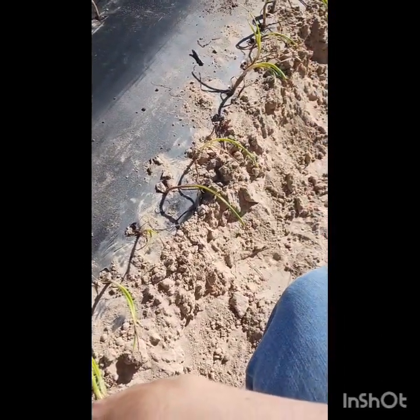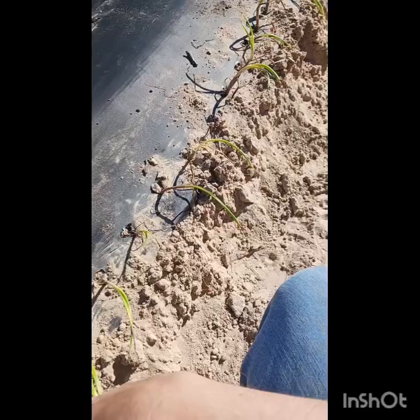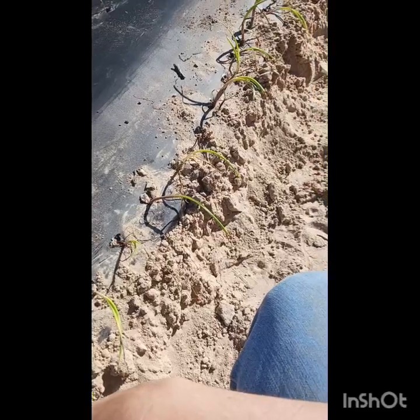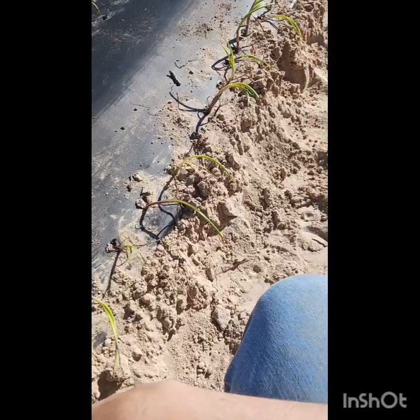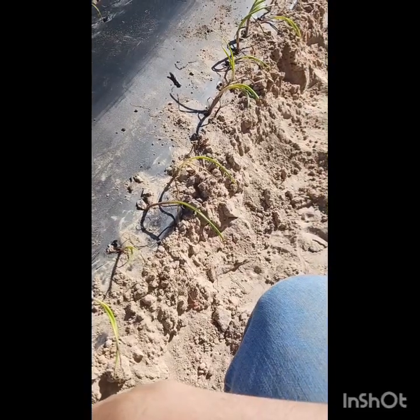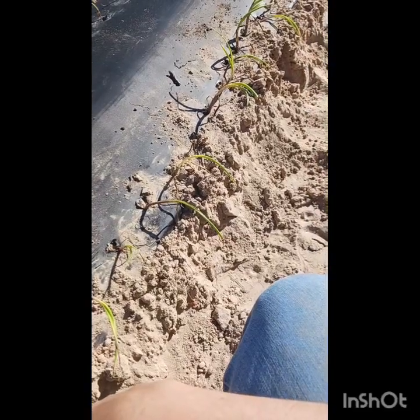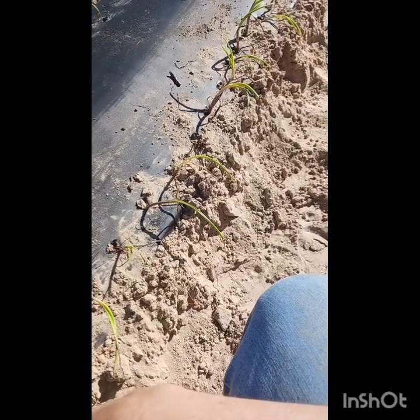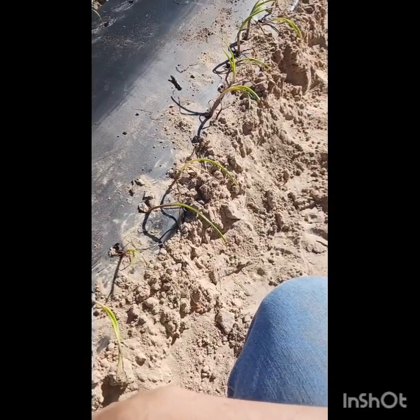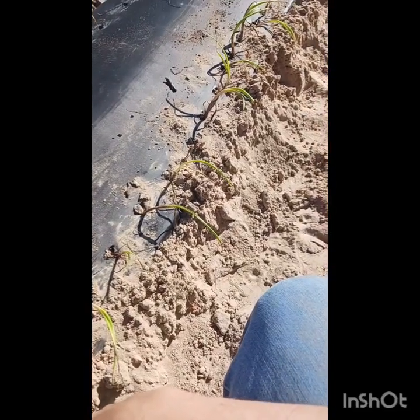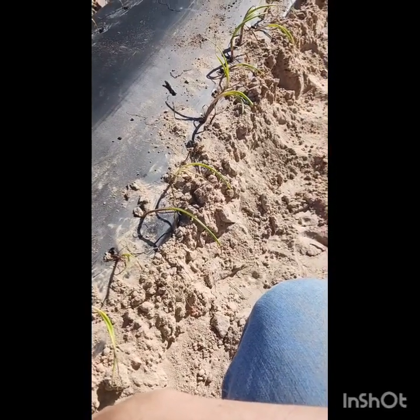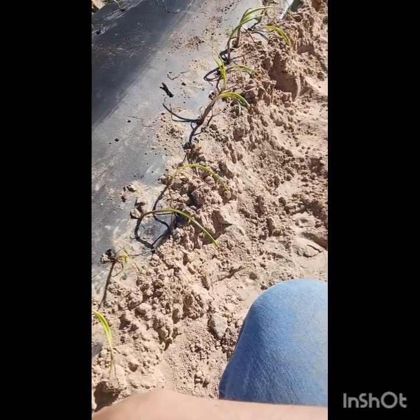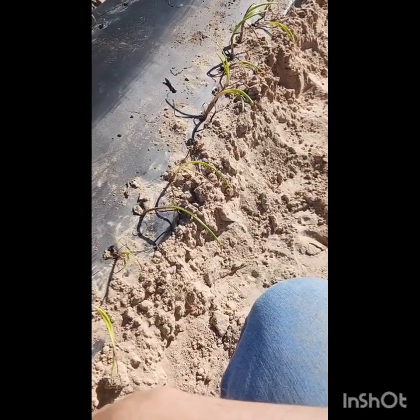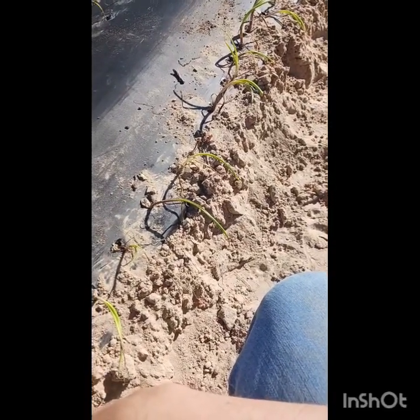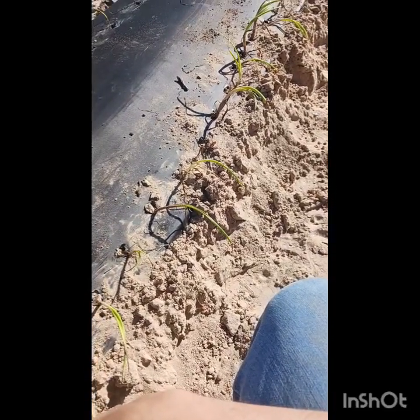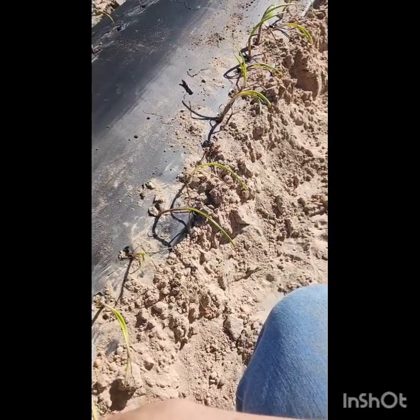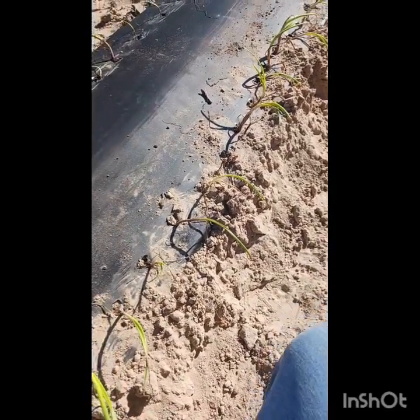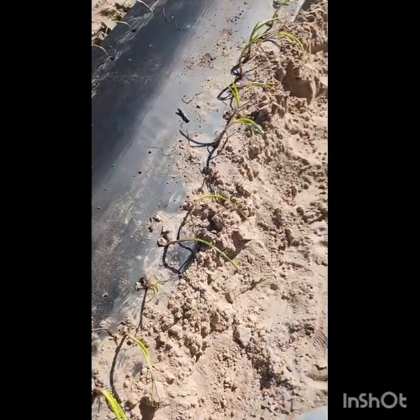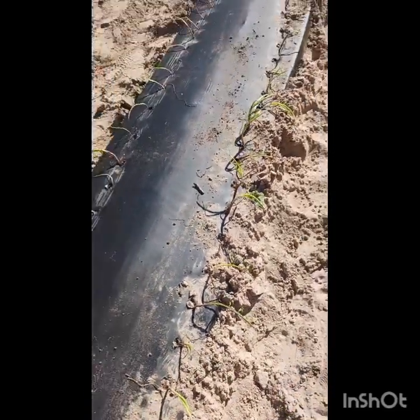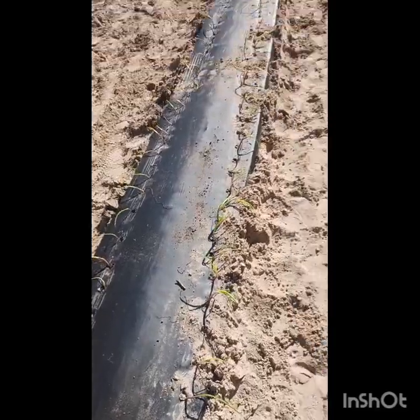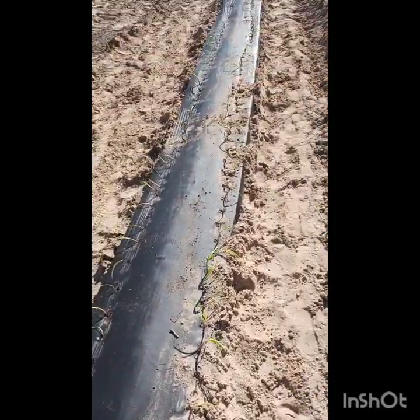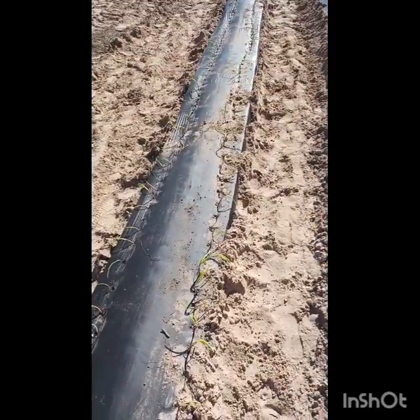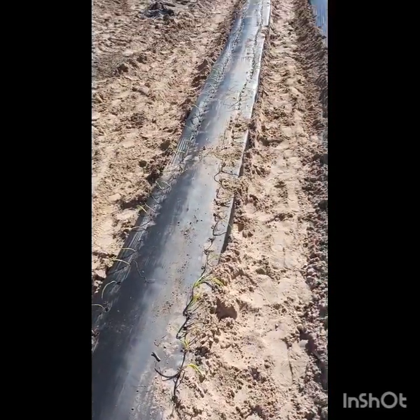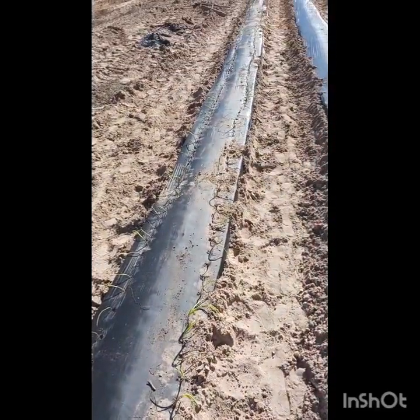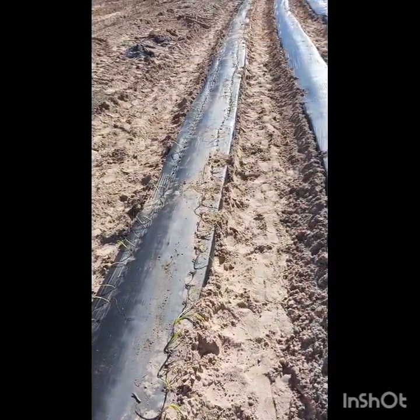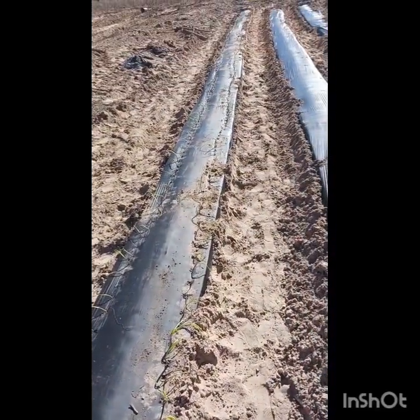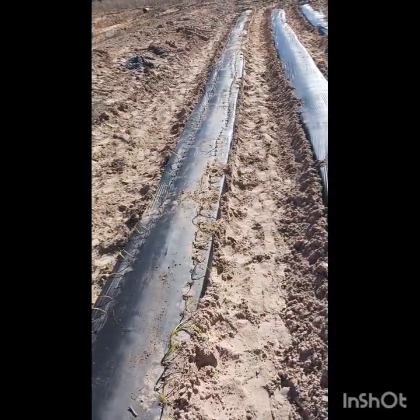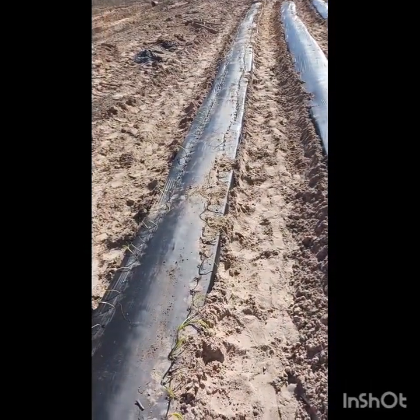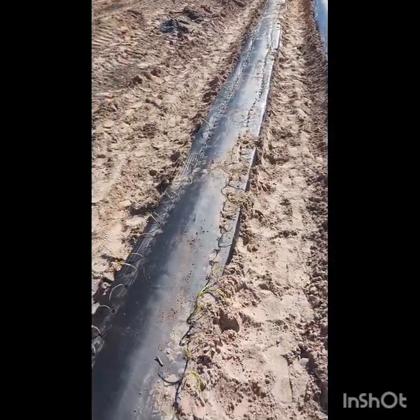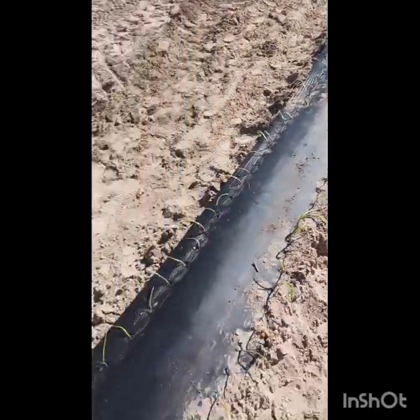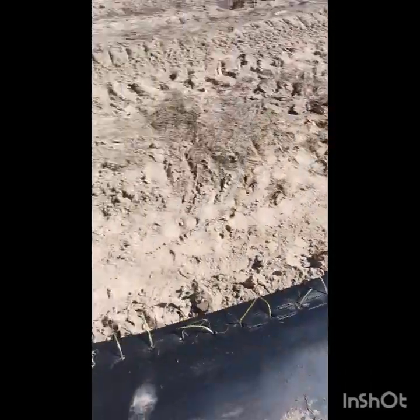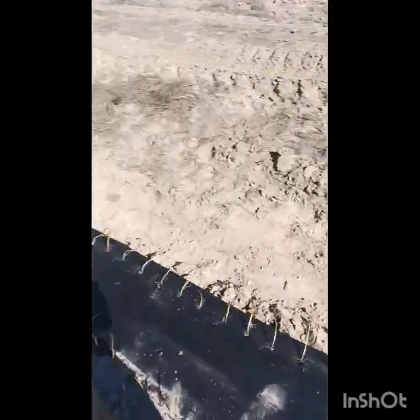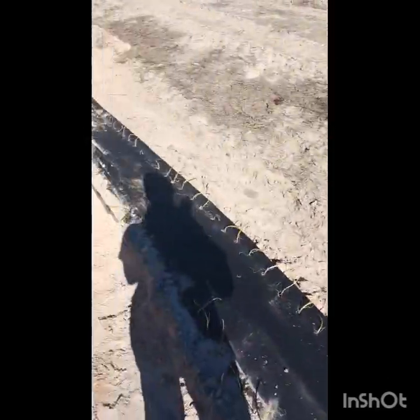Hopefully this will work well. We have enough onions that if we lose a few, we'll be okay — but hopefully we won't lose very many. So that's one row down, nine more to go.